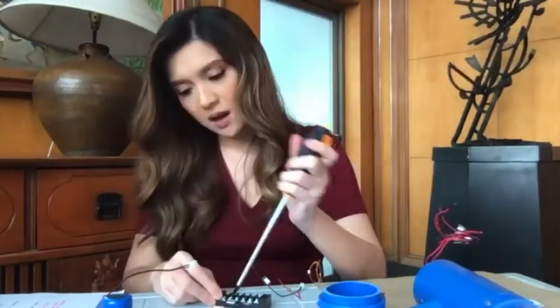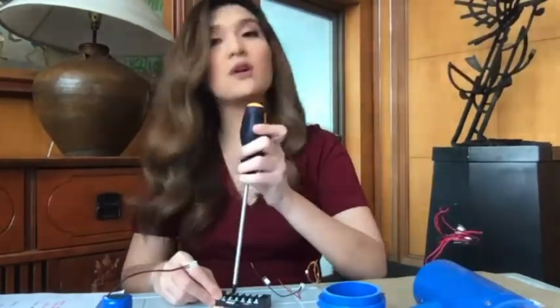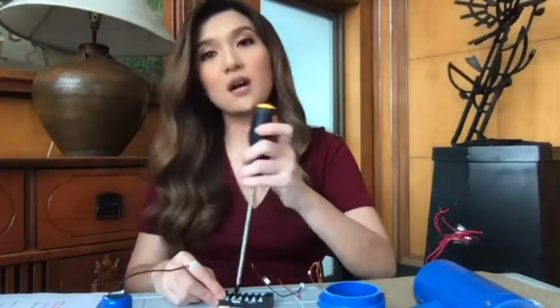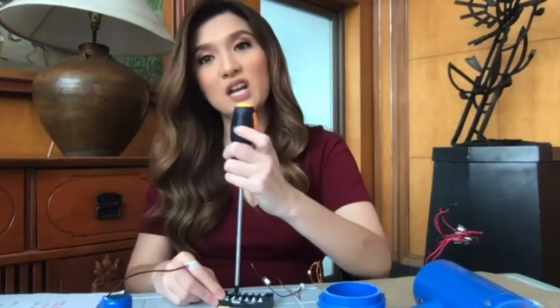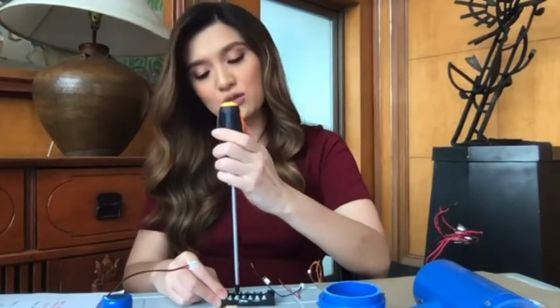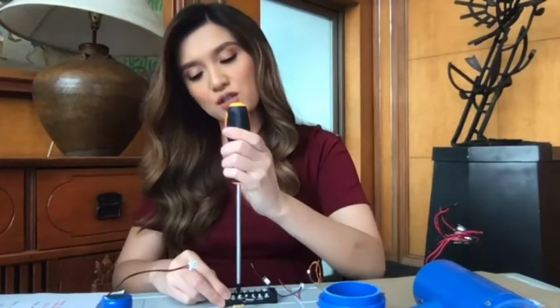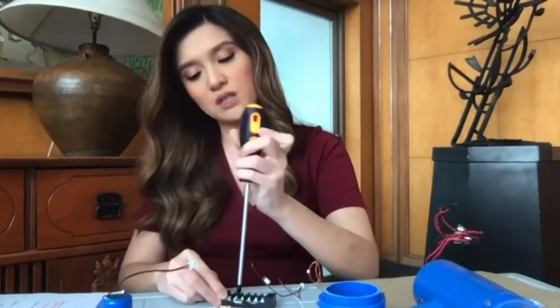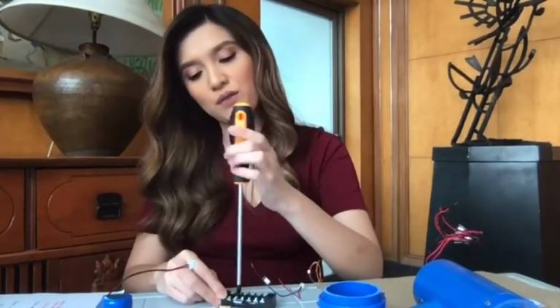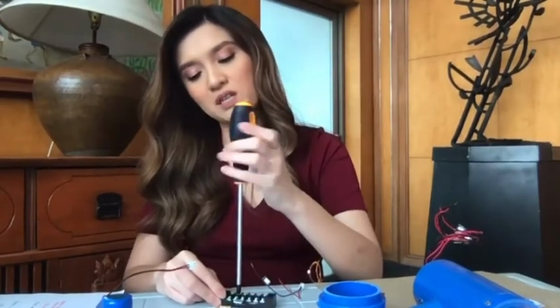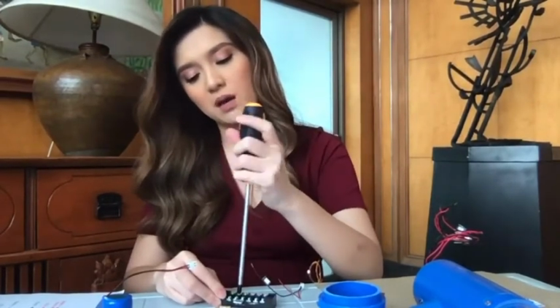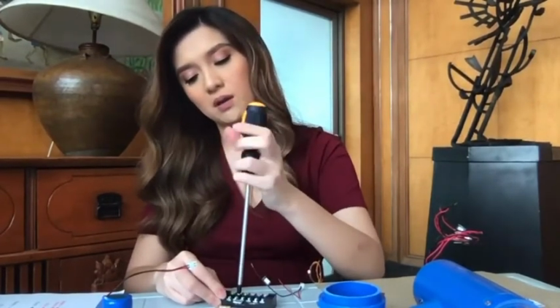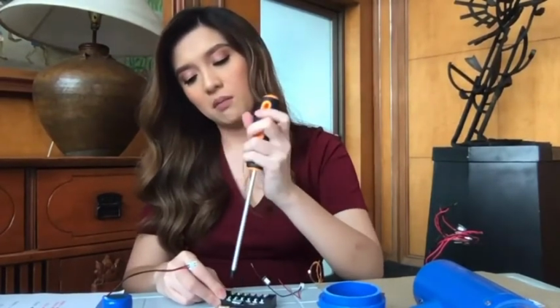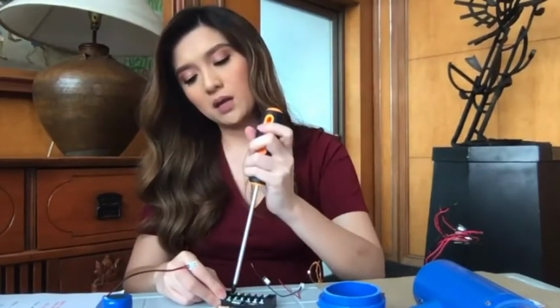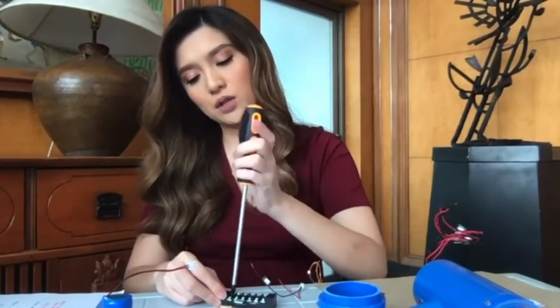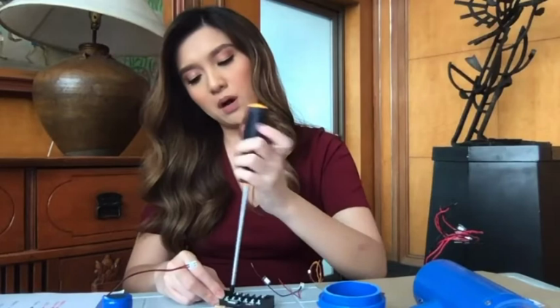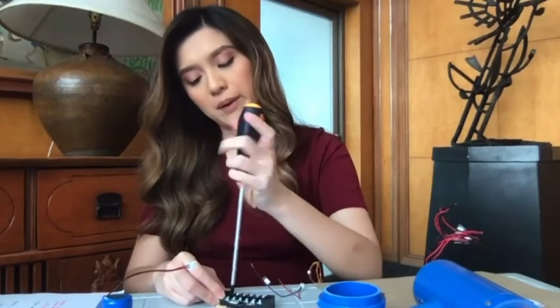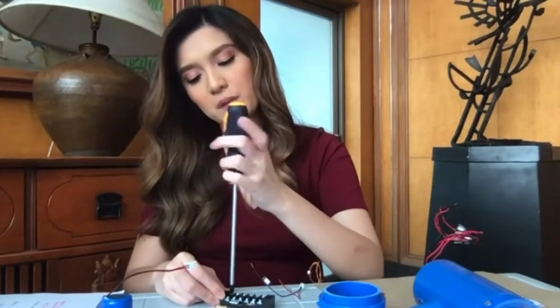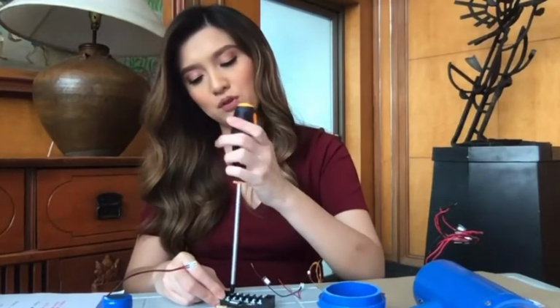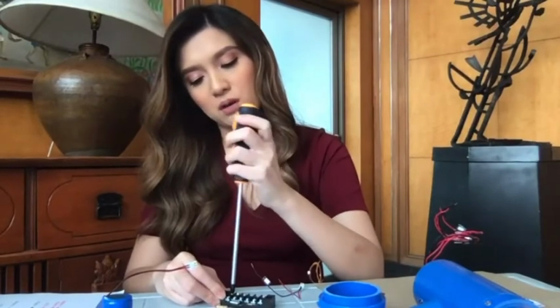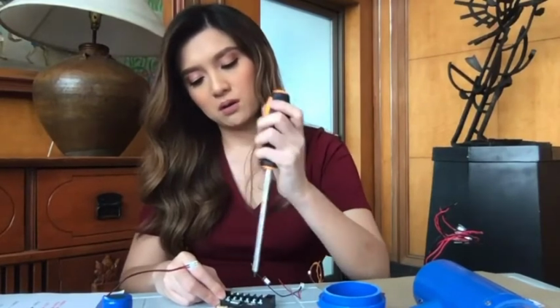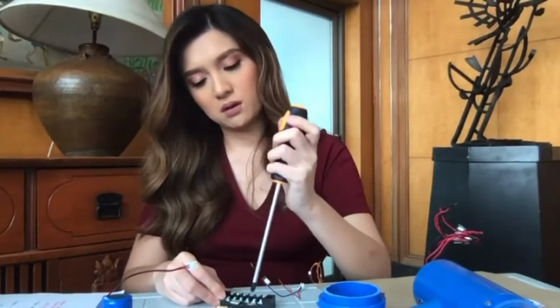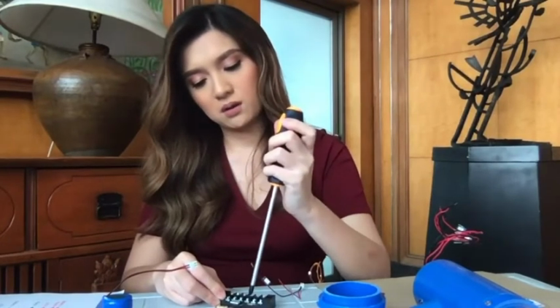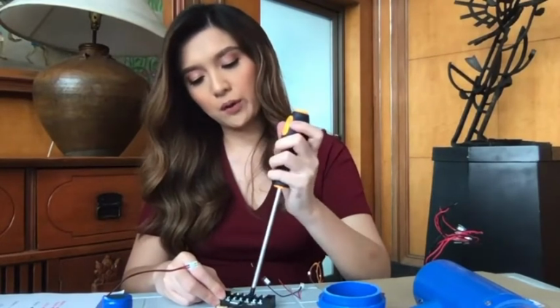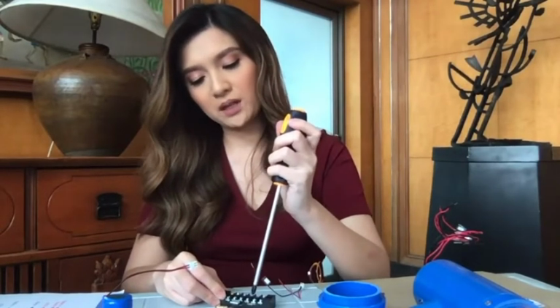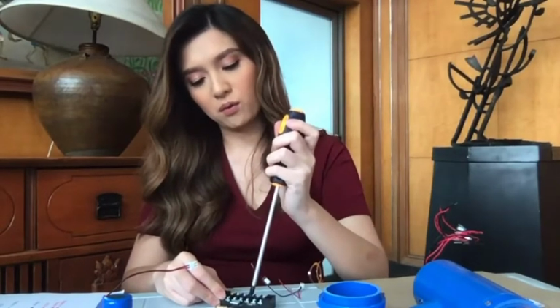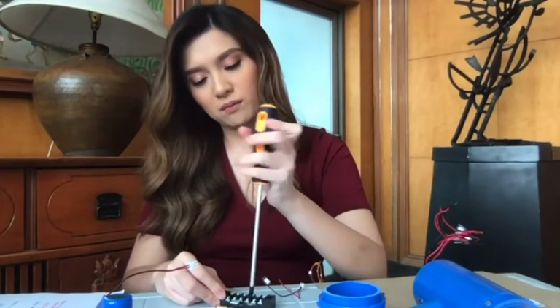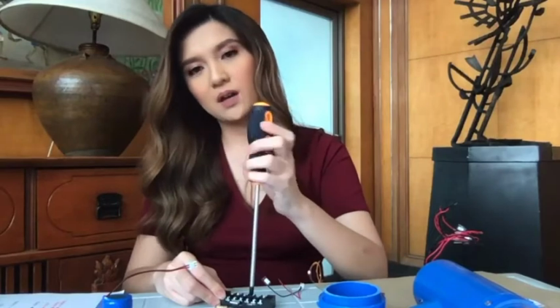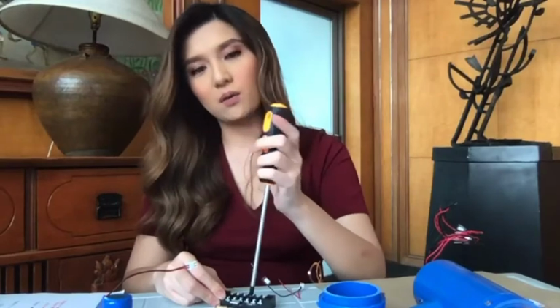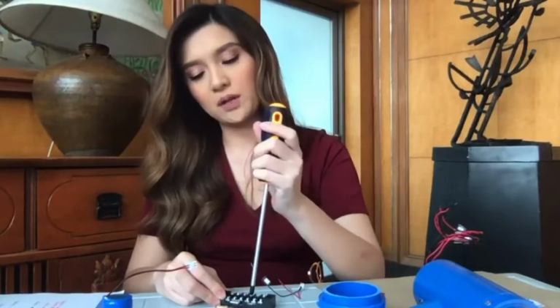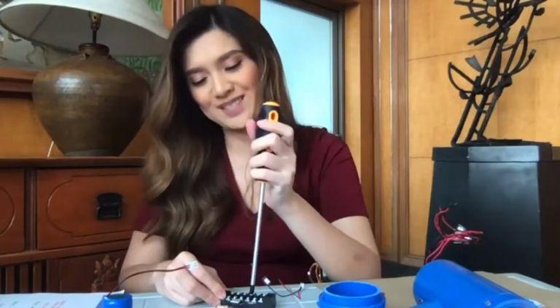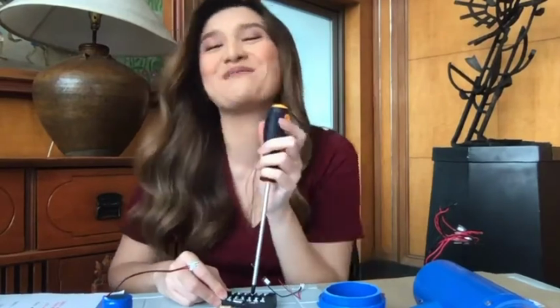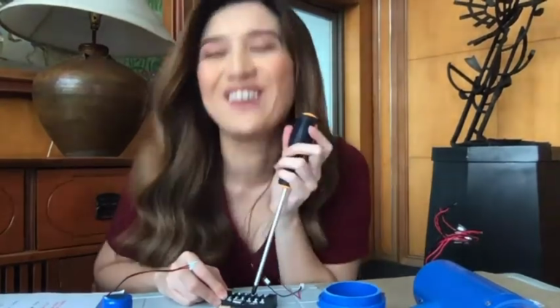Alam niyo kaya talaga ako na-challenge dito sa challenge na to. Kasi nakita ko yung video ni Mark Zambrano eh. Parang andali nung siya gumawa — parang 5 minutes tapos na siya. Eh, competitive ako. Kaya ako, 40 minutes lang palapos.